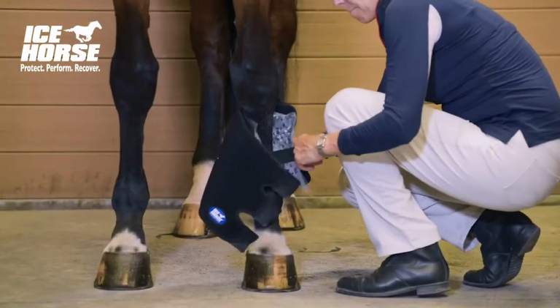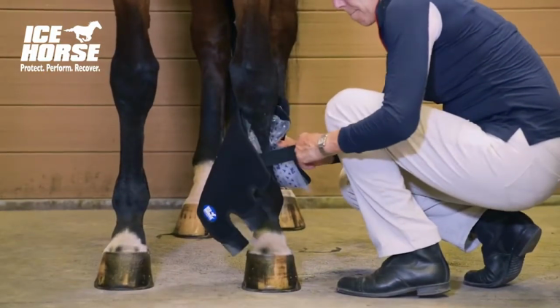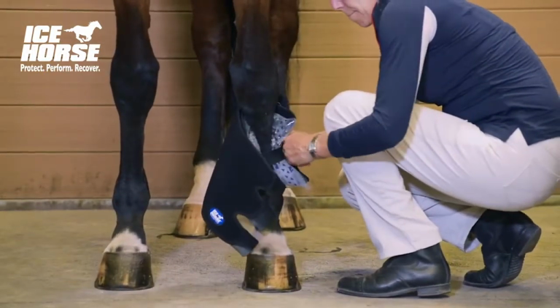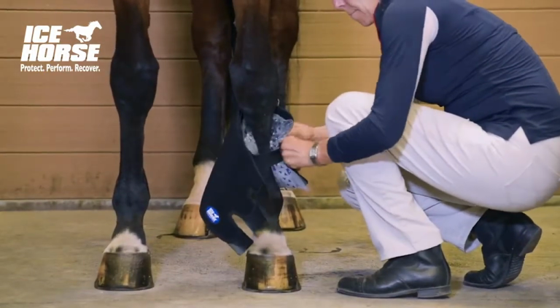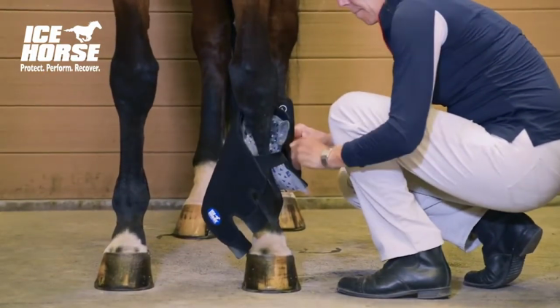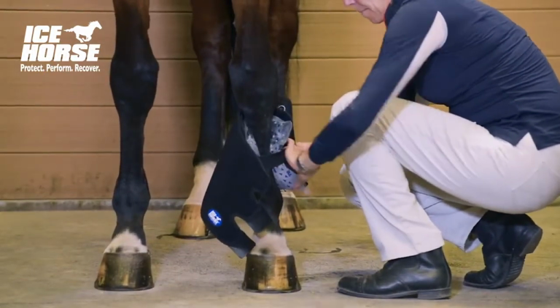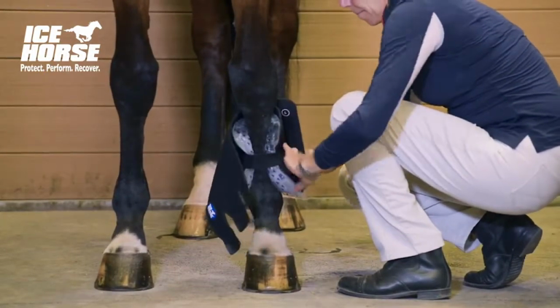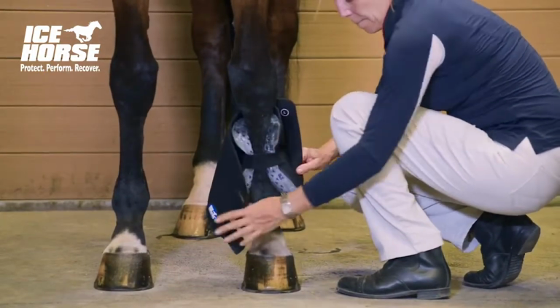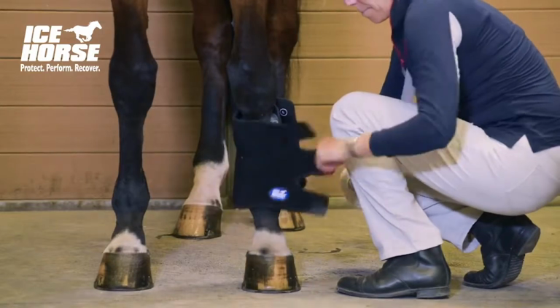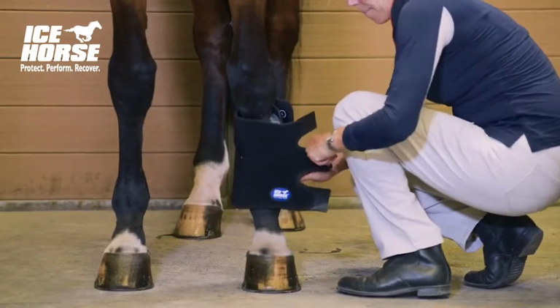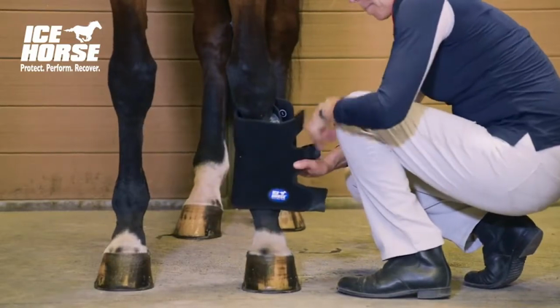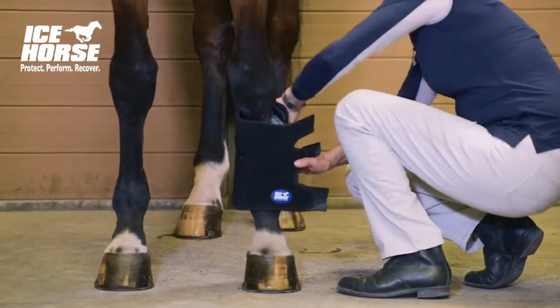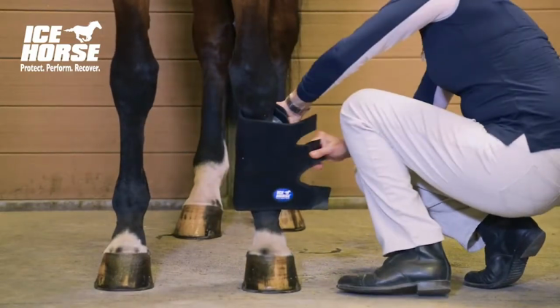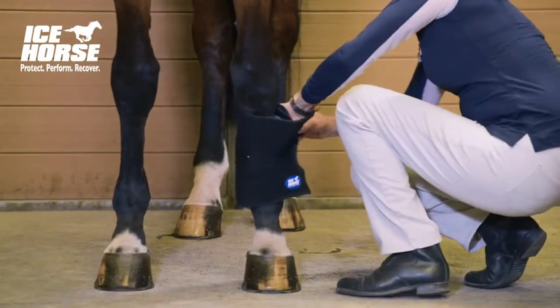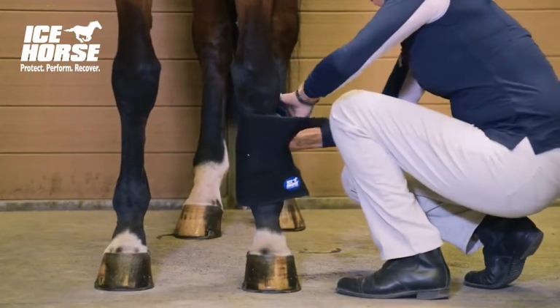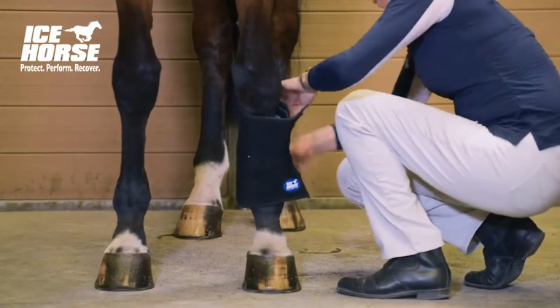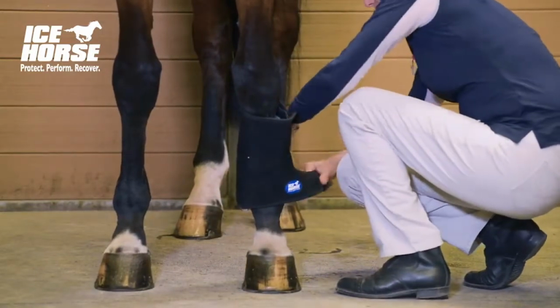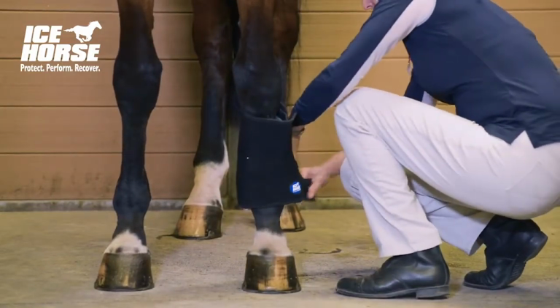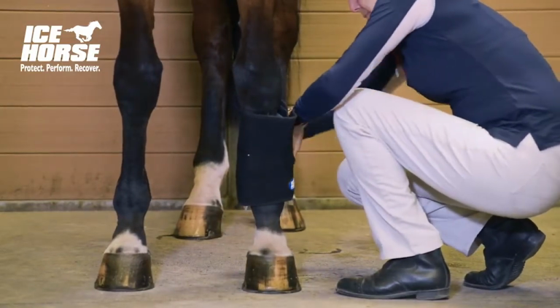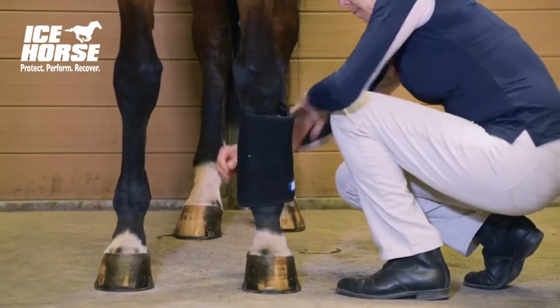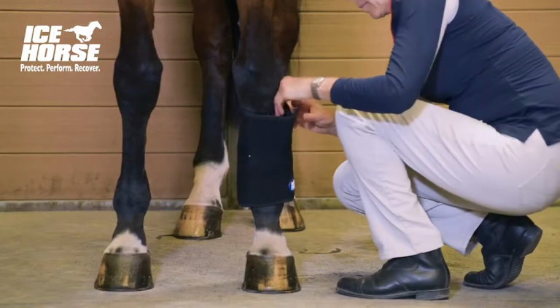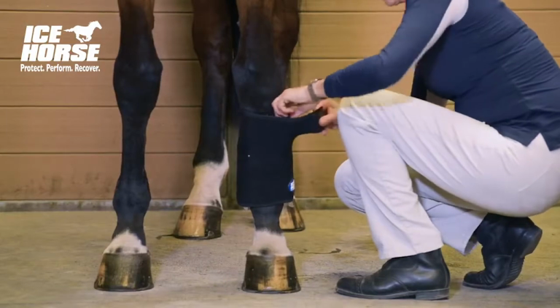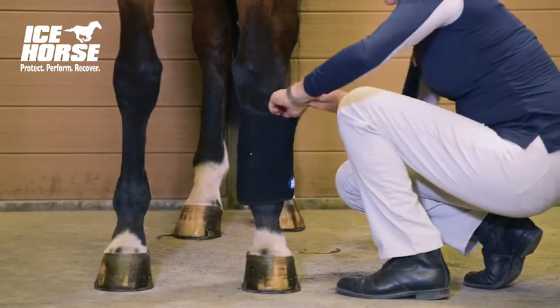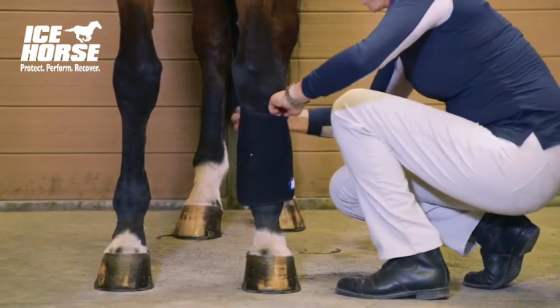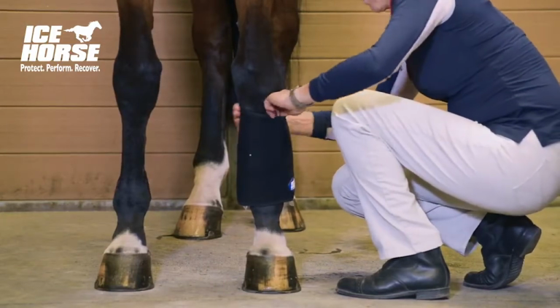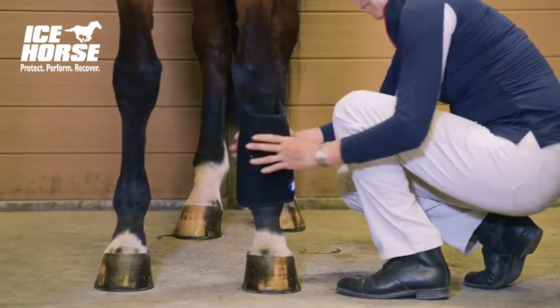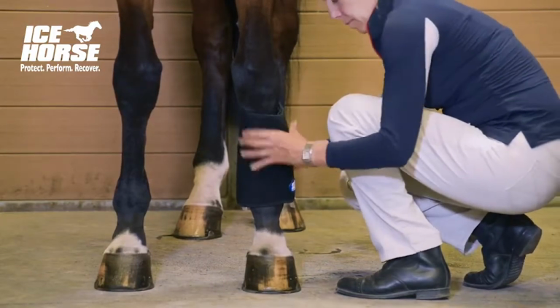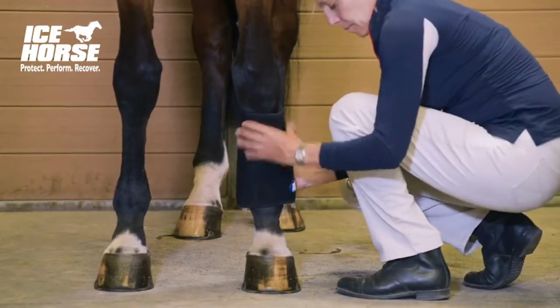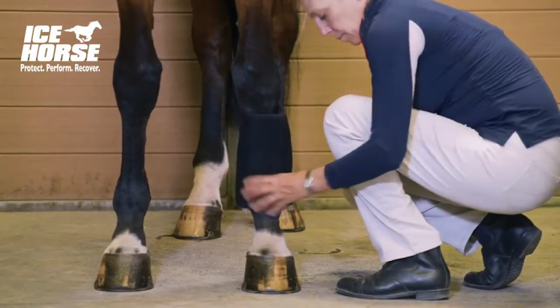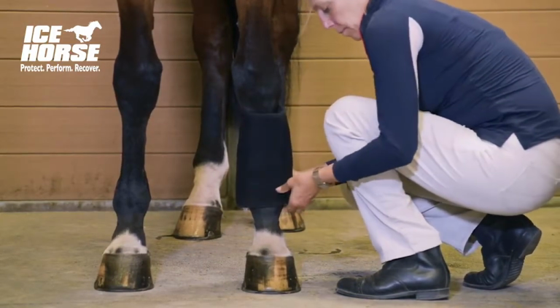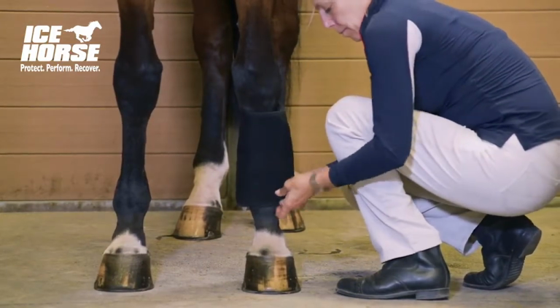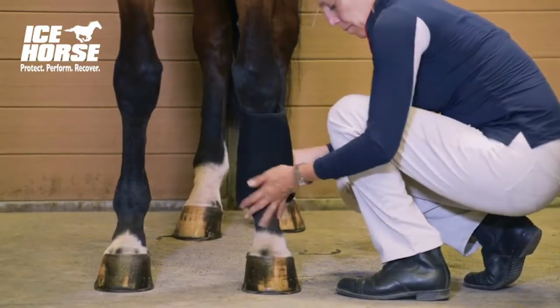Place the wrap around the horse's leg and fasten the inner strap. Next, pull the outer strap around the horse's leg and fasten starting with the middle, then the bottom, and ending with the top.